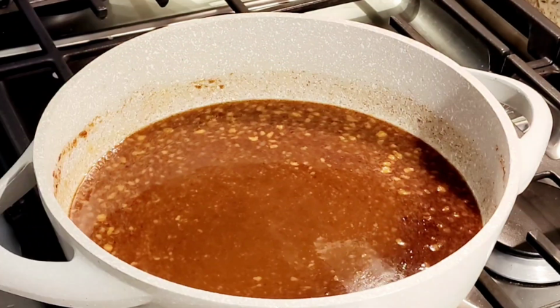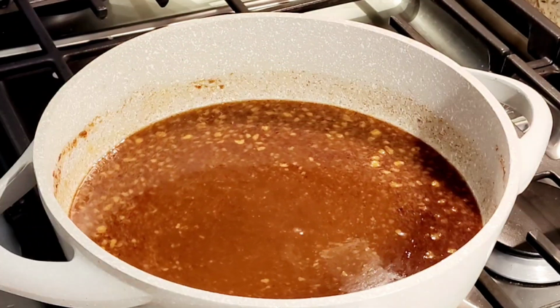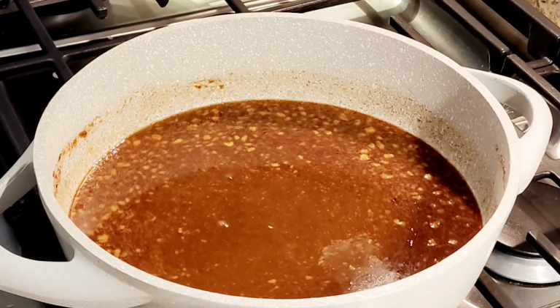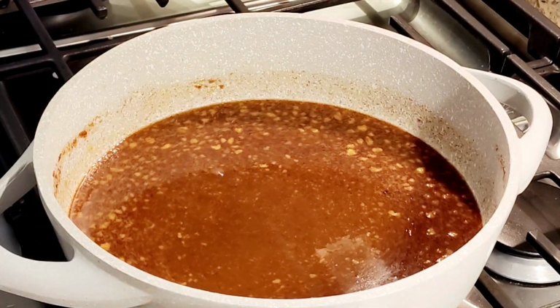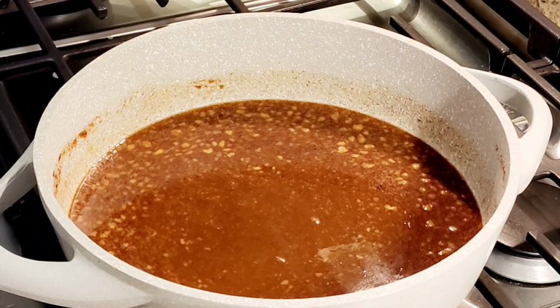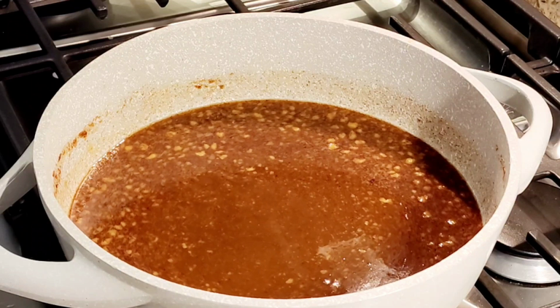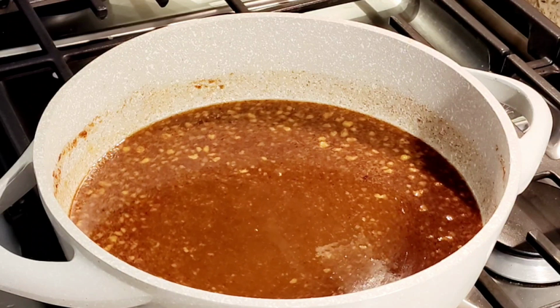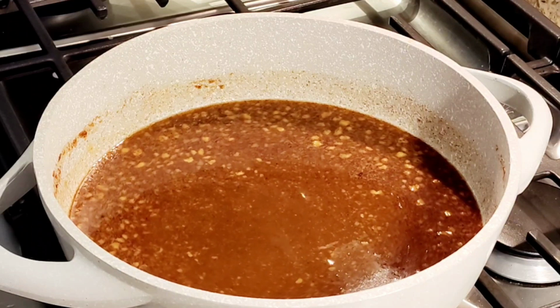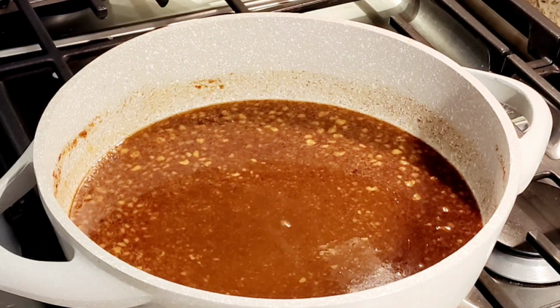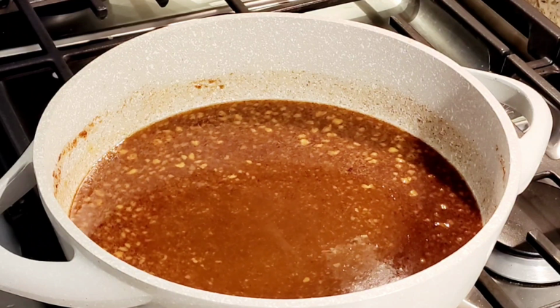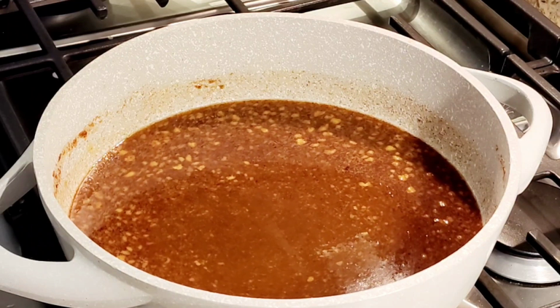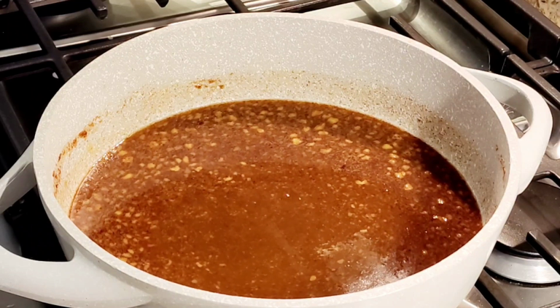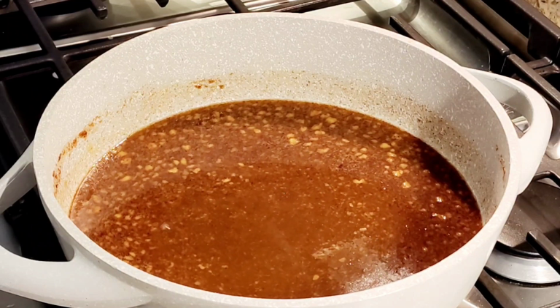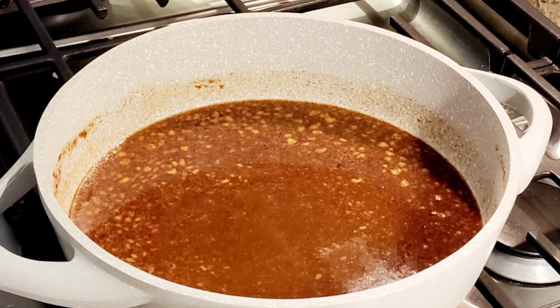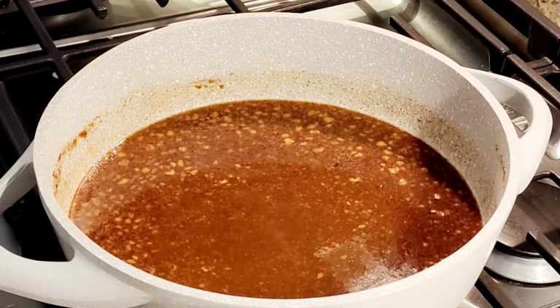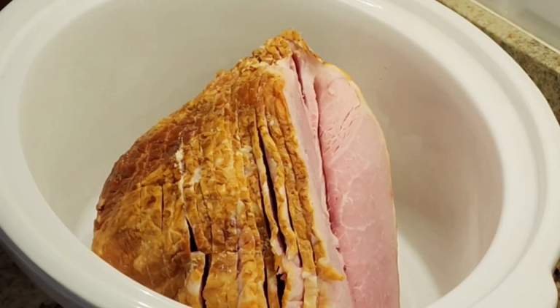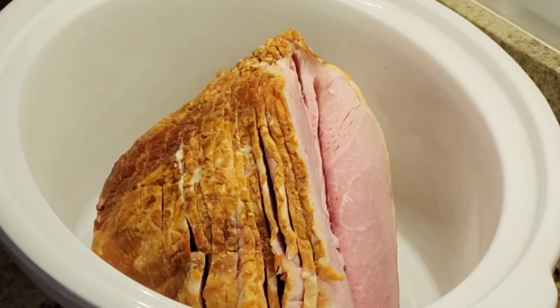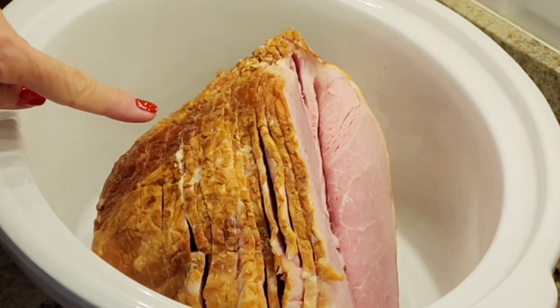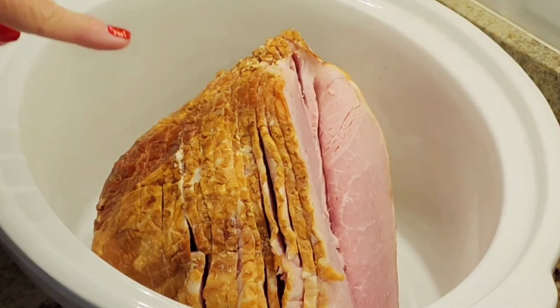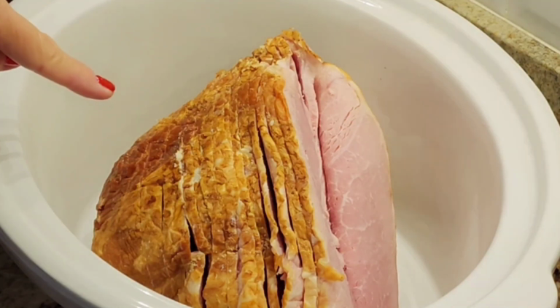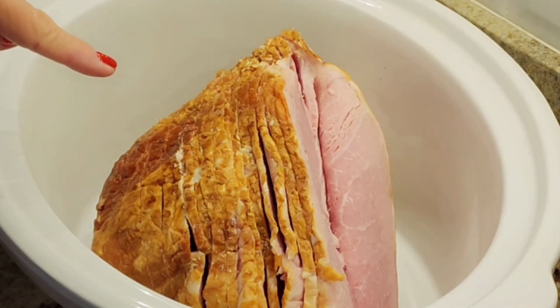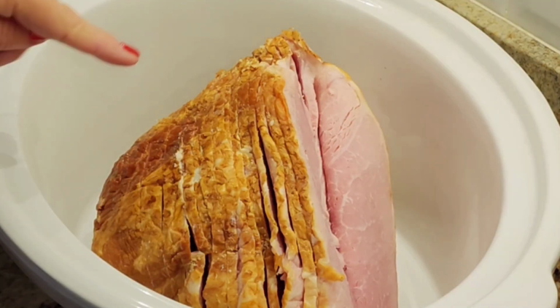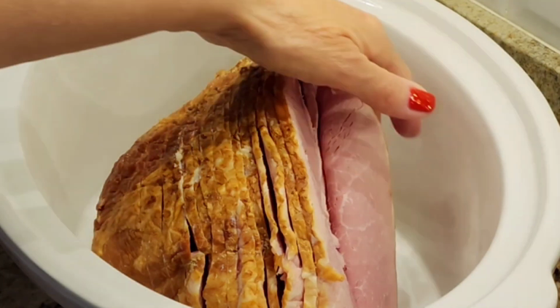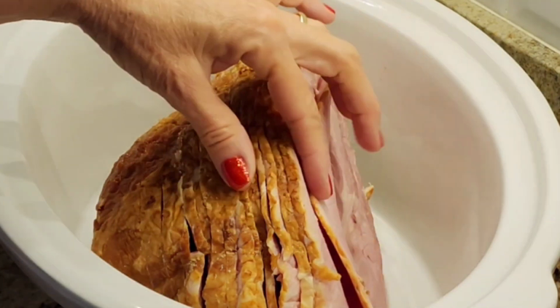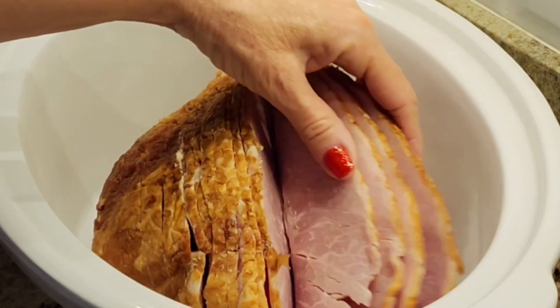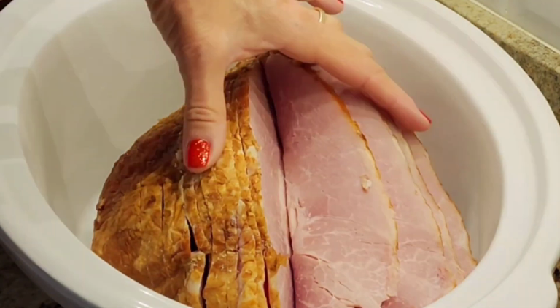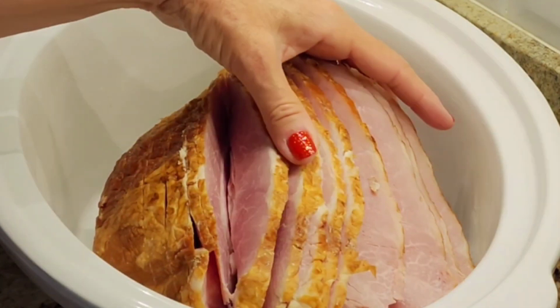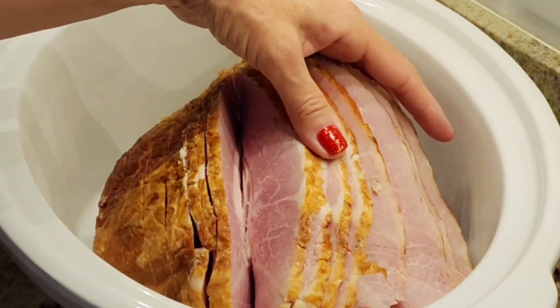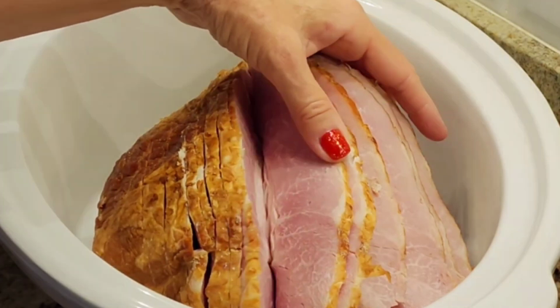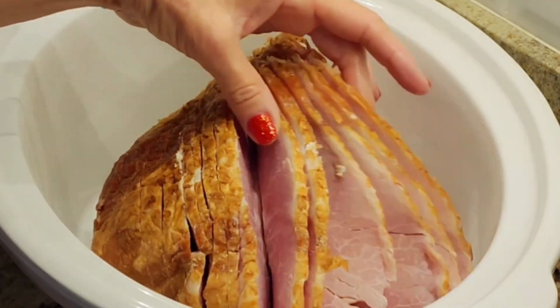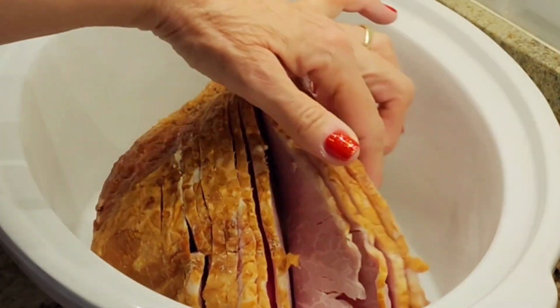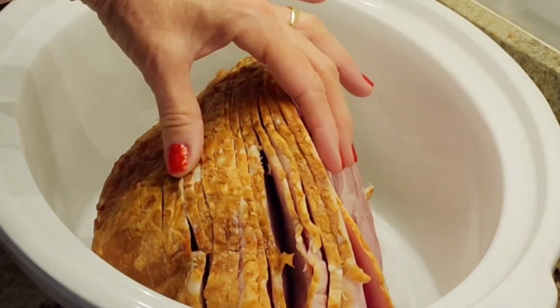That's just going to make it a little thicker. So now I turned off the heat and I'm going to let it sit and cool down a little bit. Then we're going to pour it on our ham. This is my ham — it's six pounds. It's pre-cut and boneless.